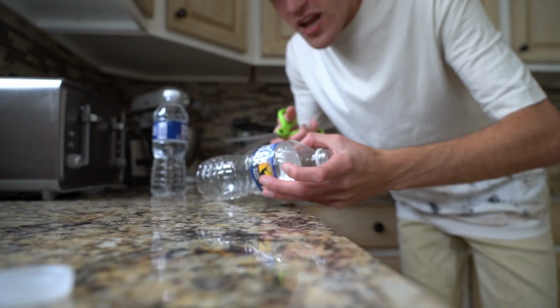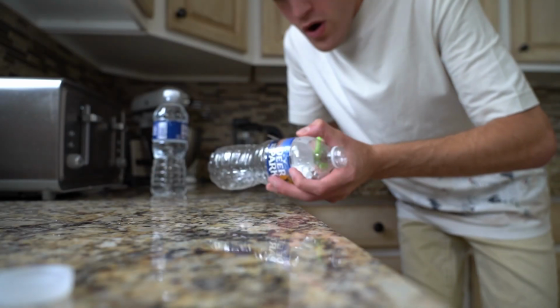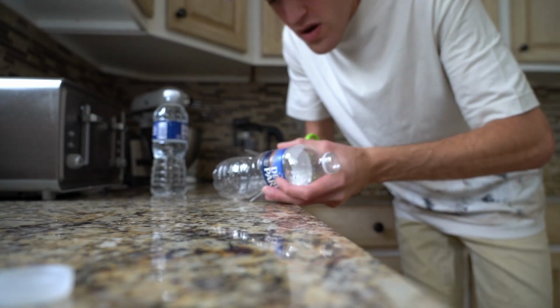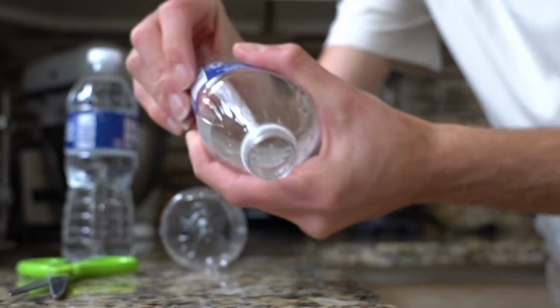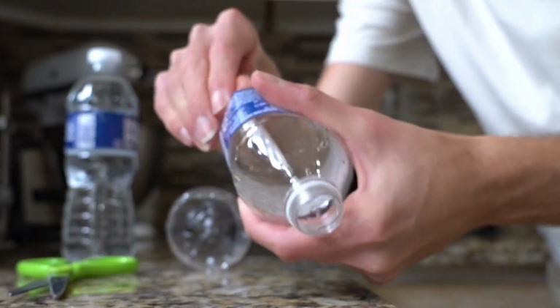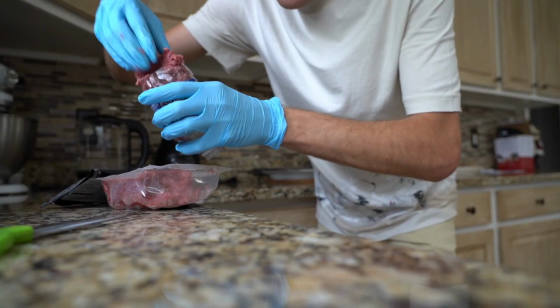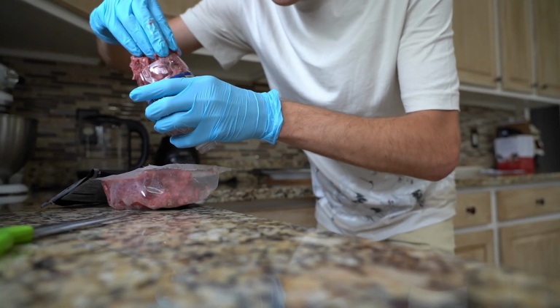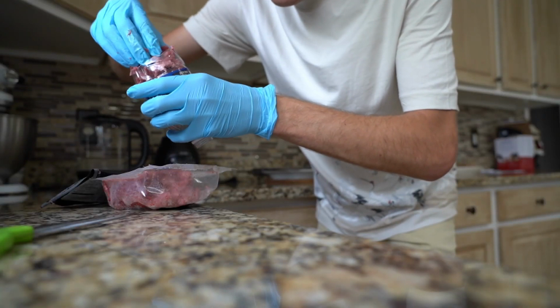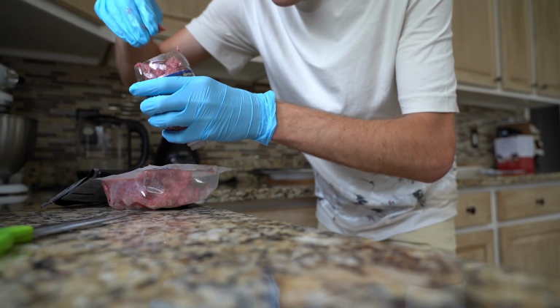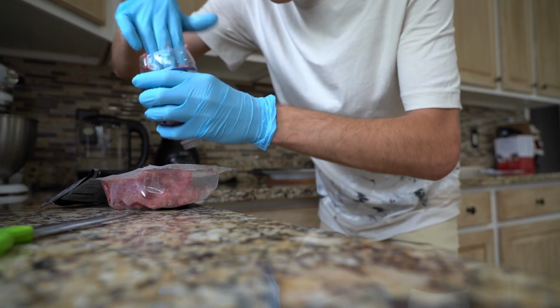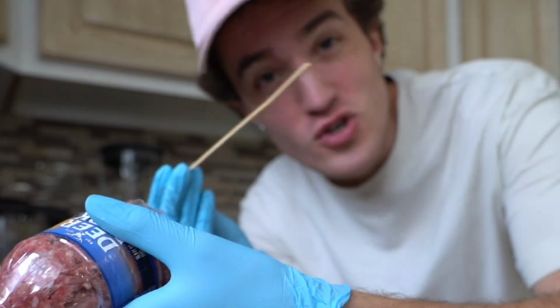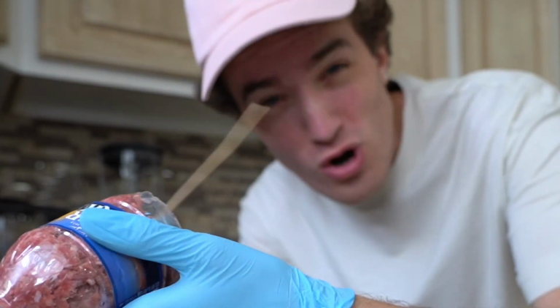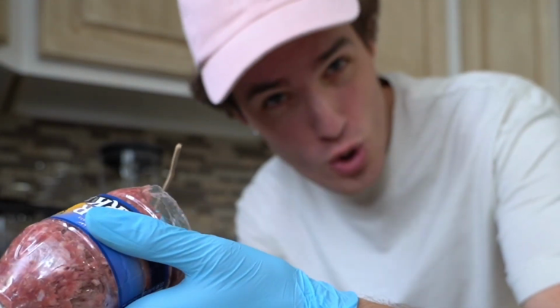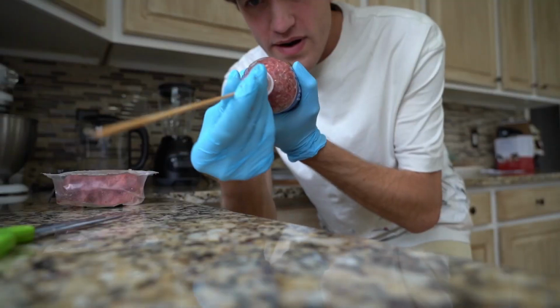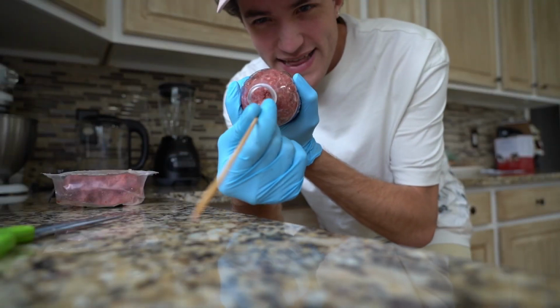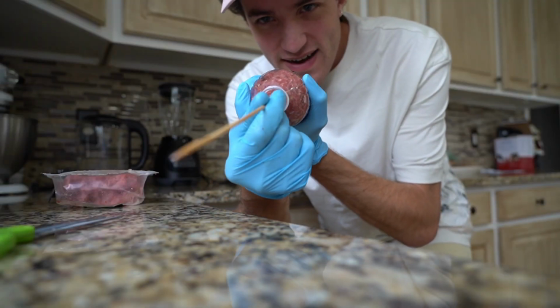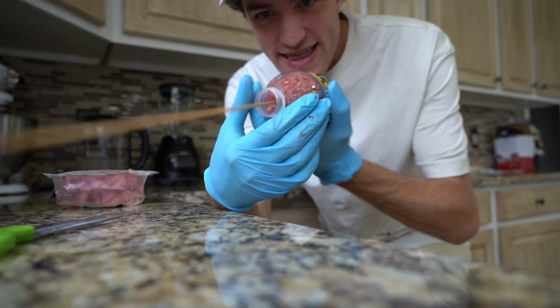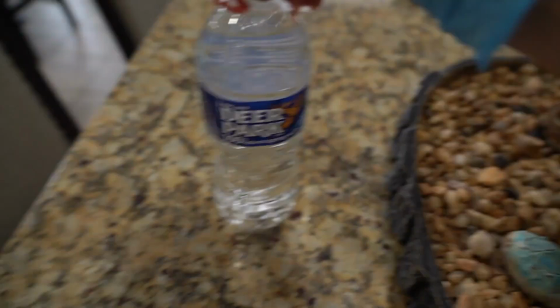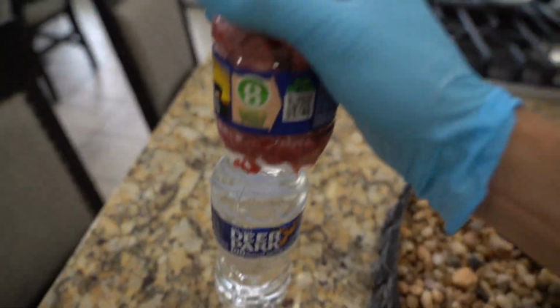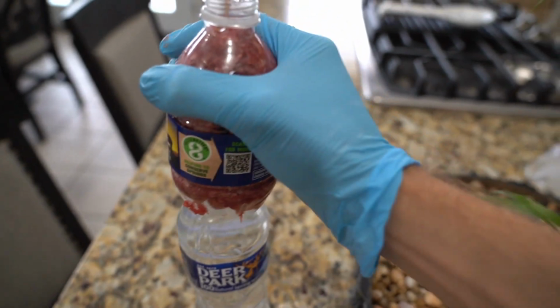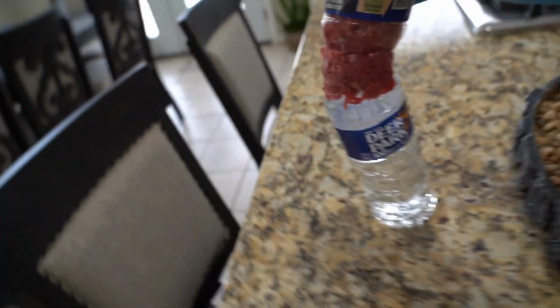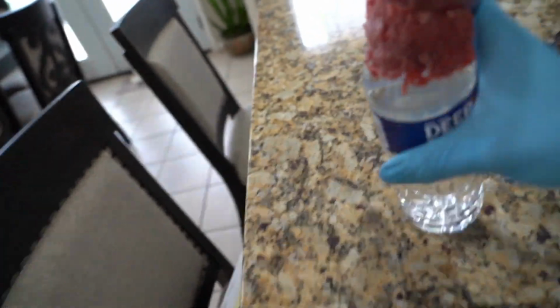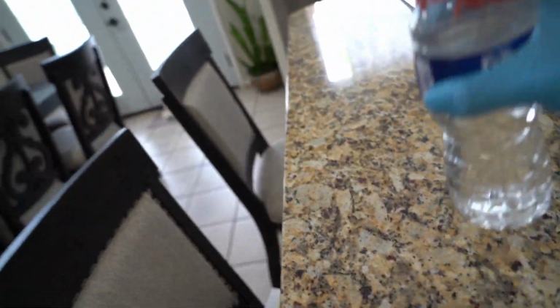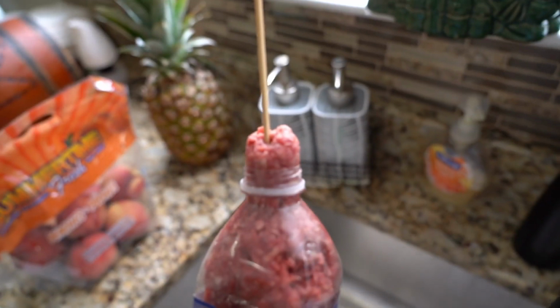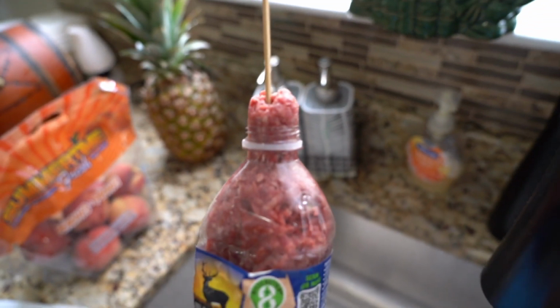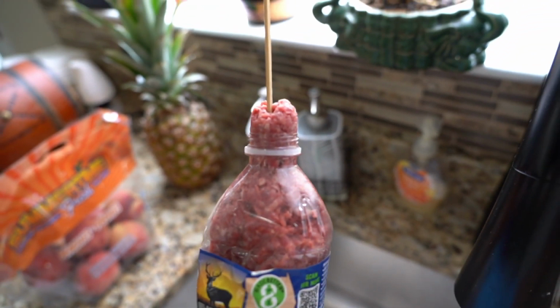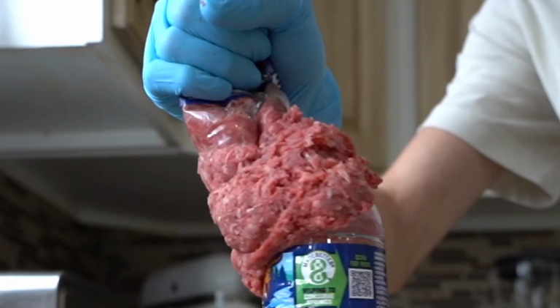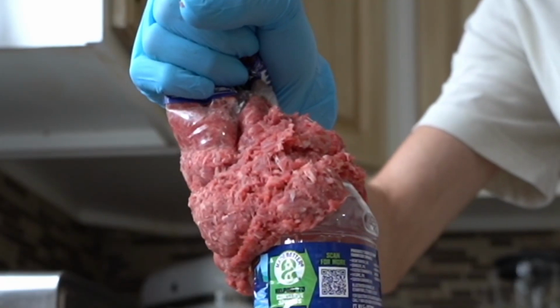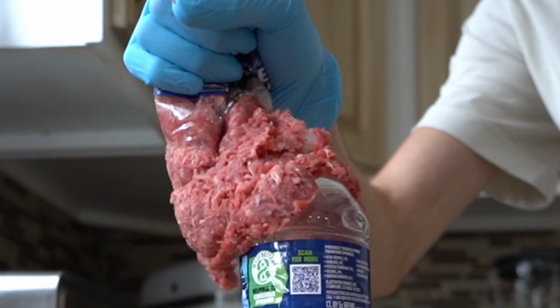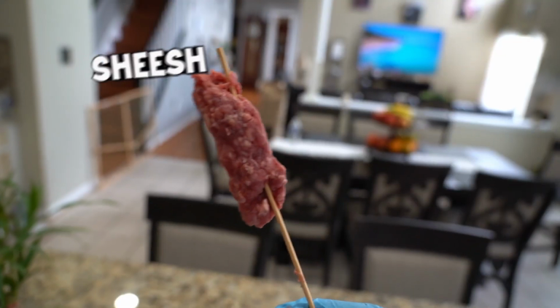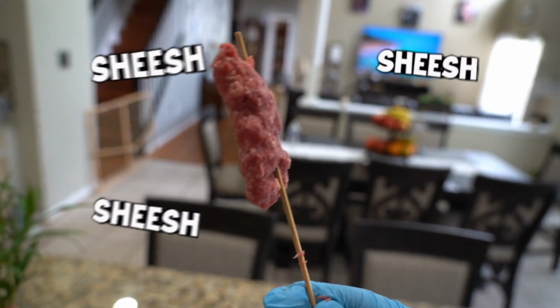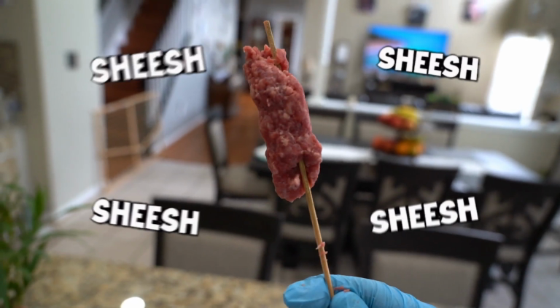You're going to grab some of the meat, put it in there, grab your skewer, put it in there like that, put it over top. Look at that — it was working! Yes! So that's how it turns.